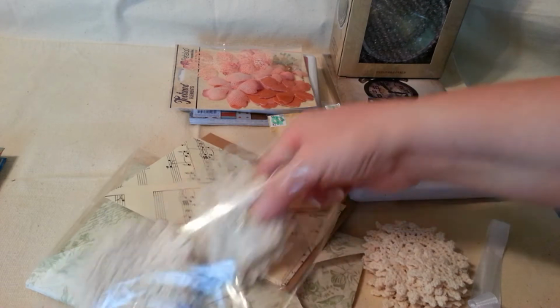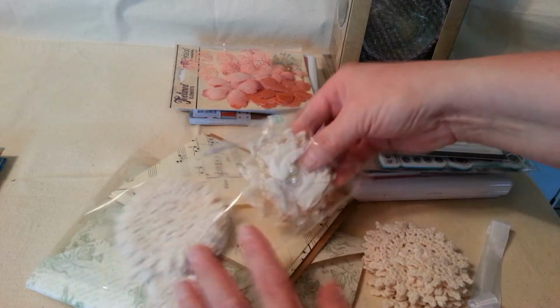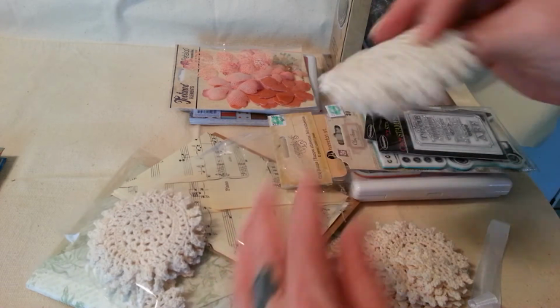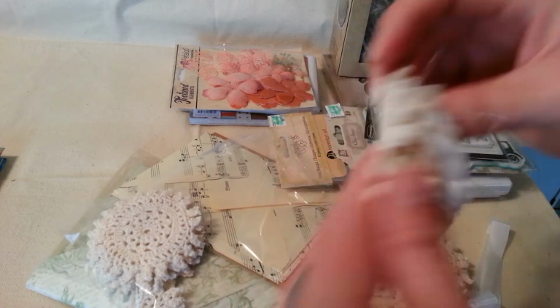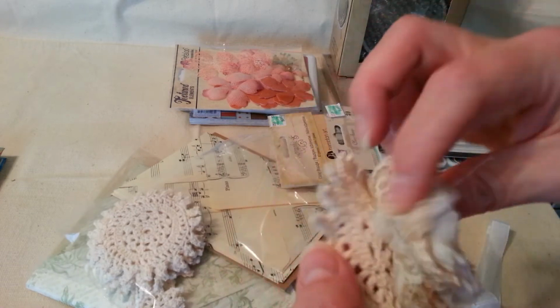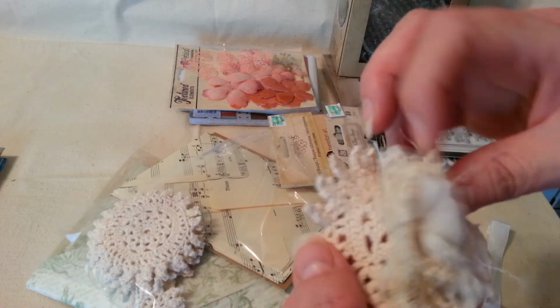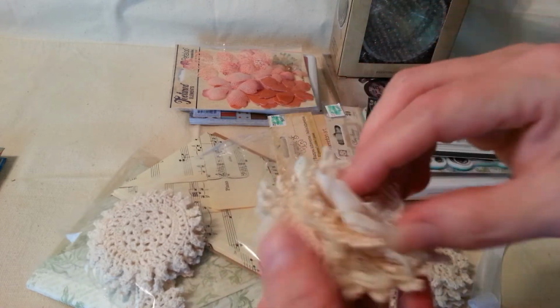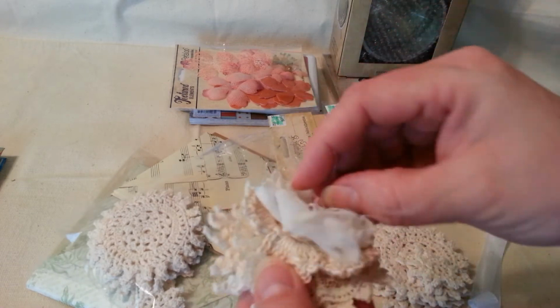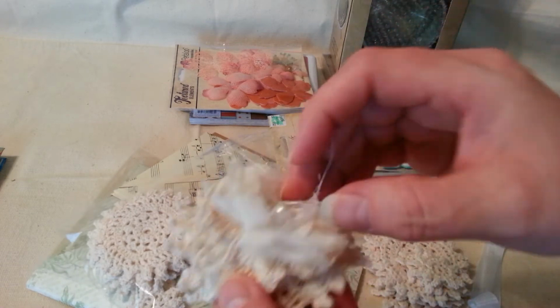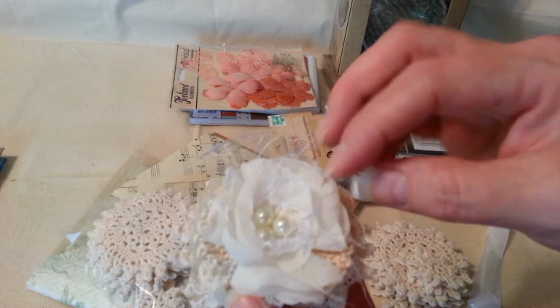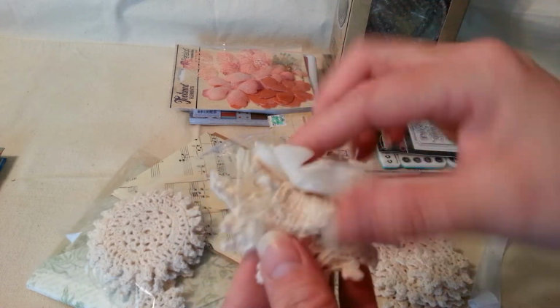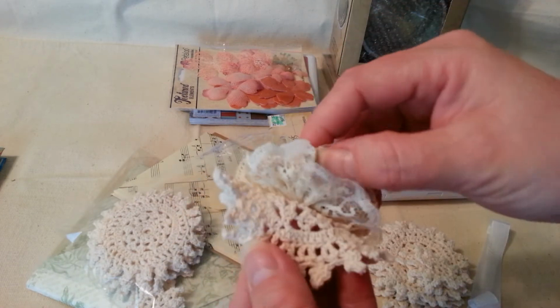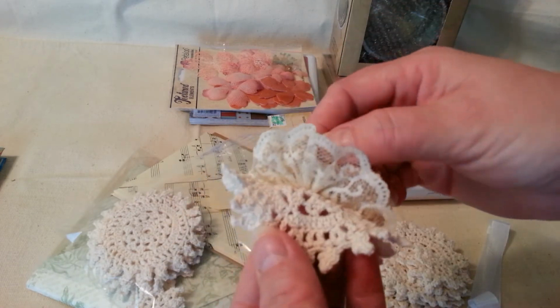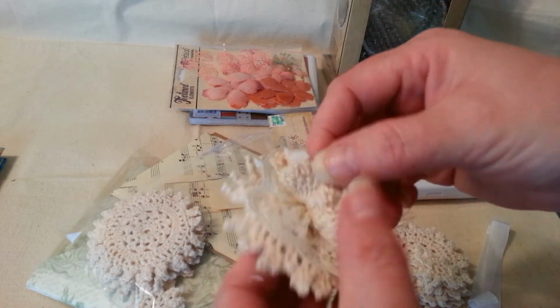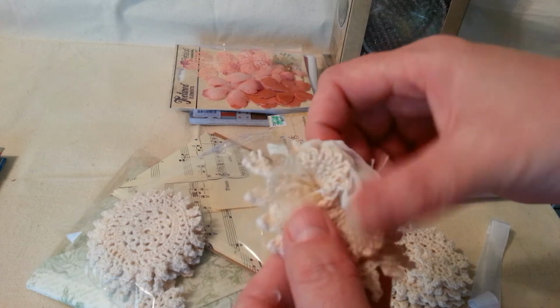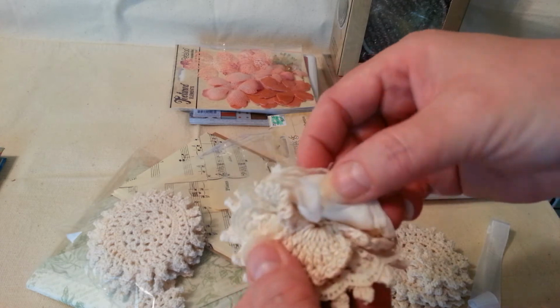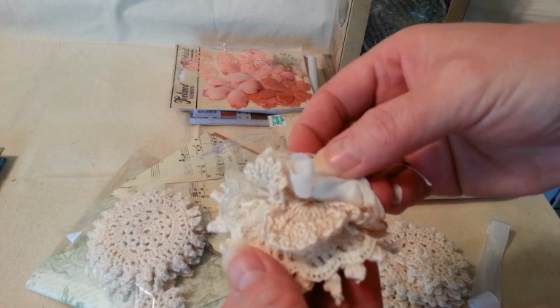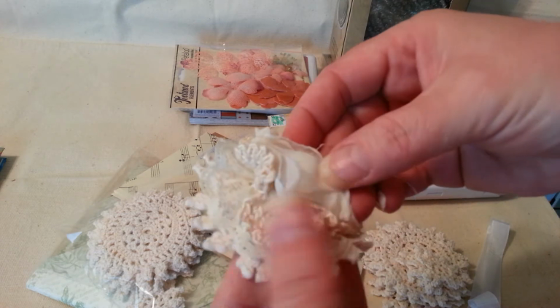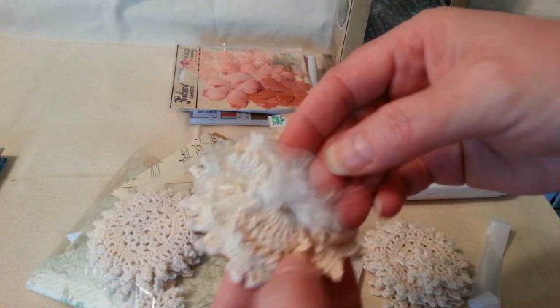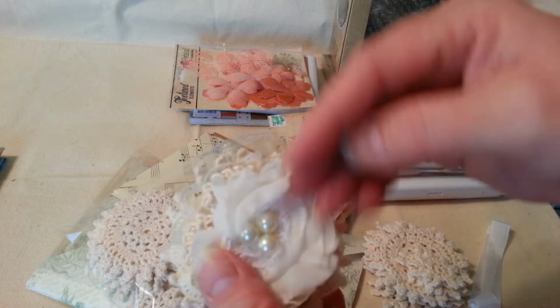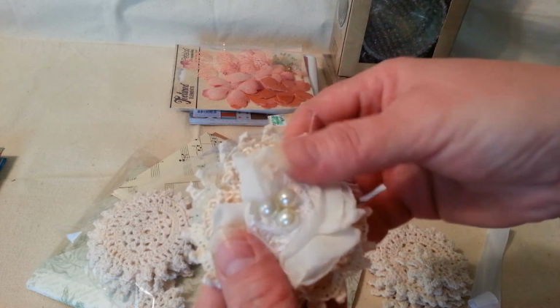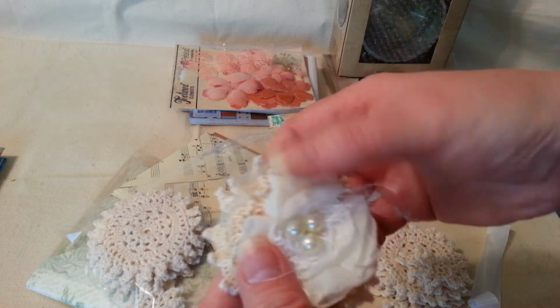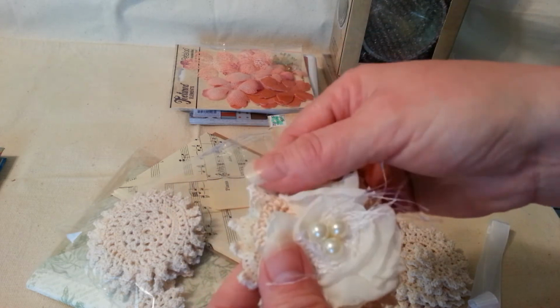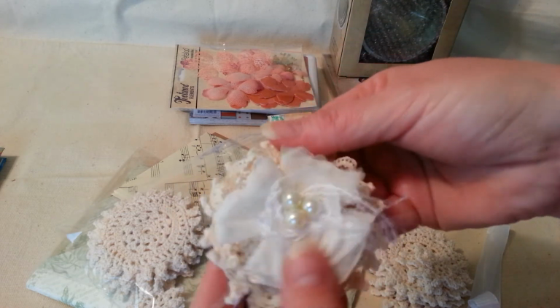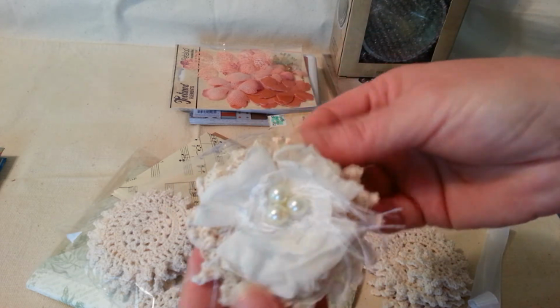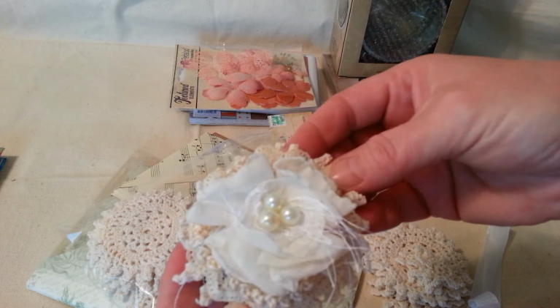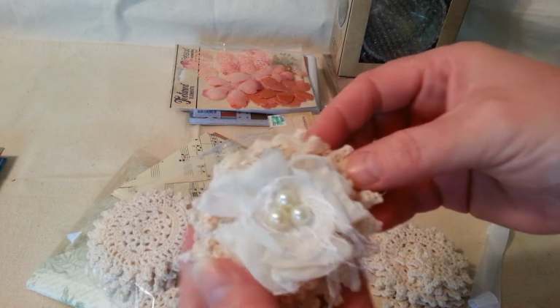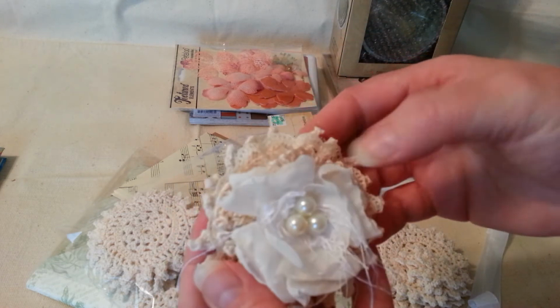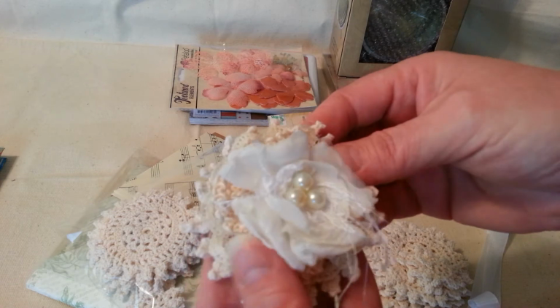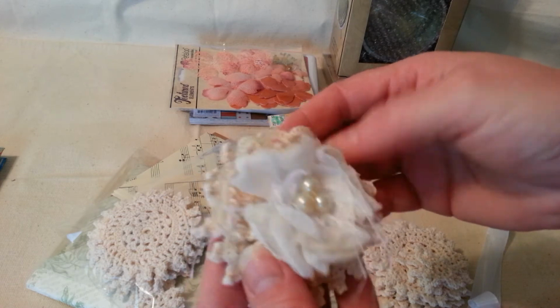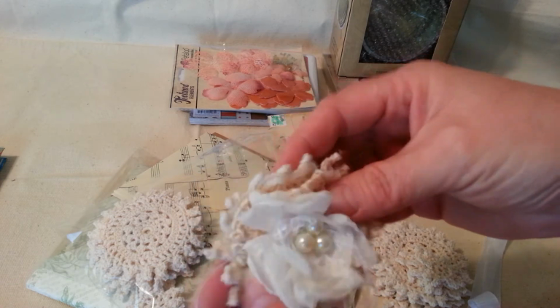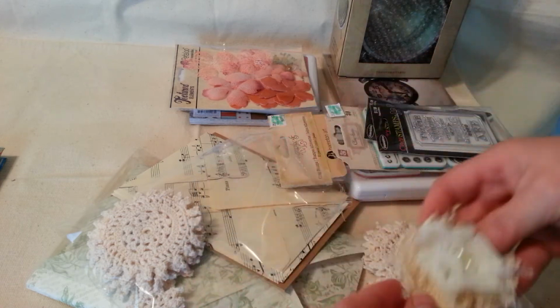And then this handmade flower — isn't that beautiful? Look at how she layered that. That's gorgeous, Bona. Thank you so much. Love that.